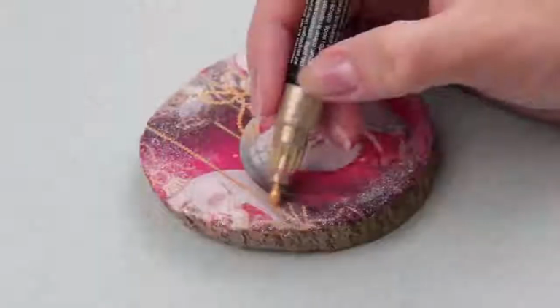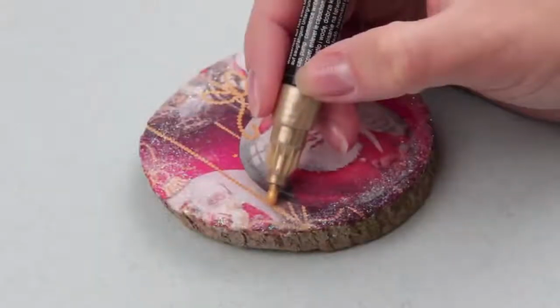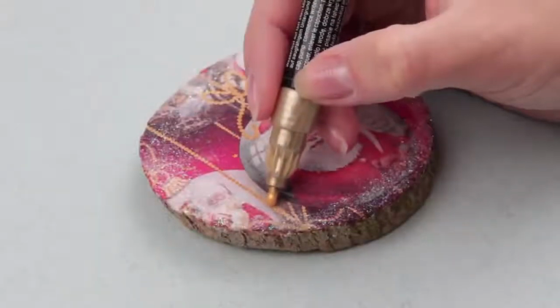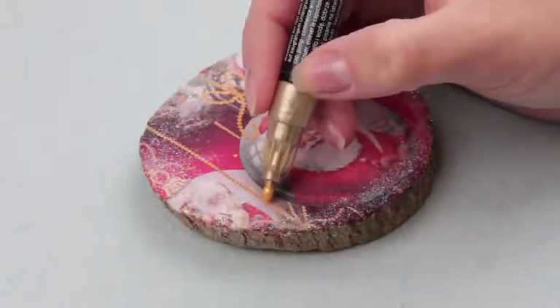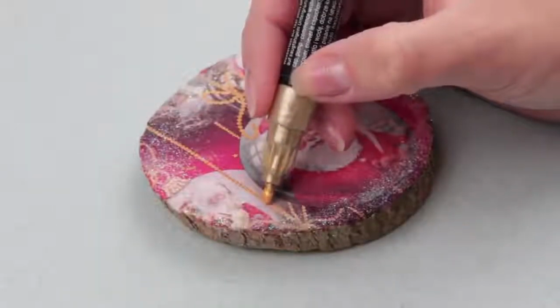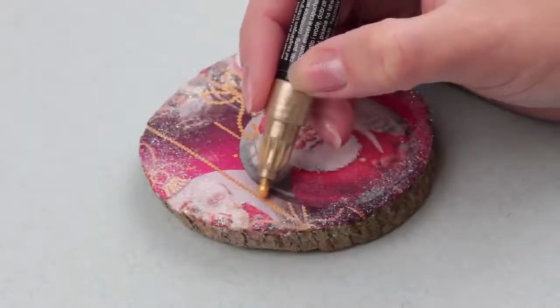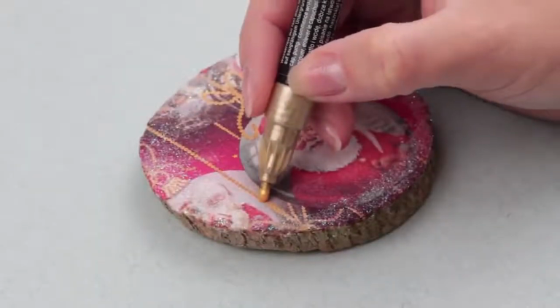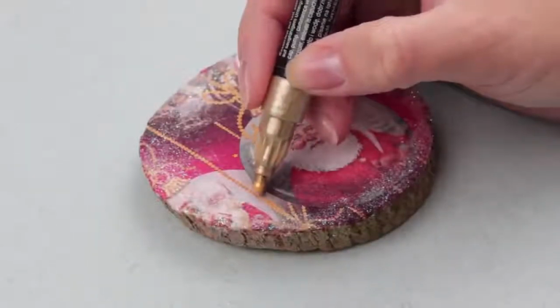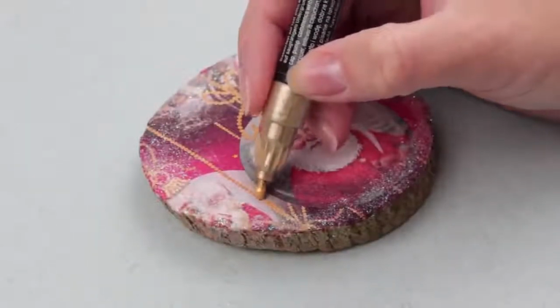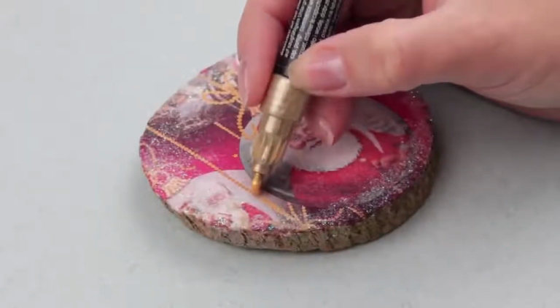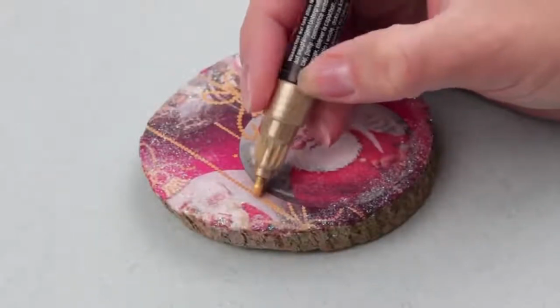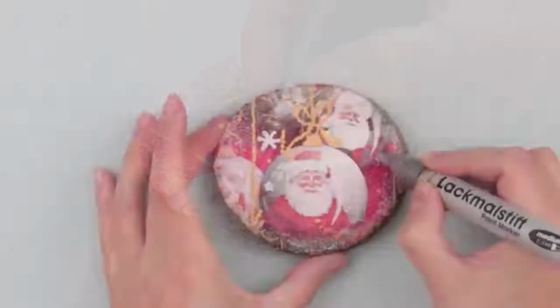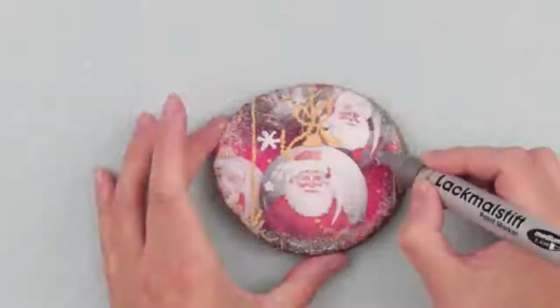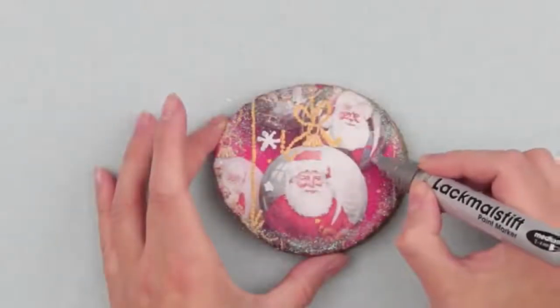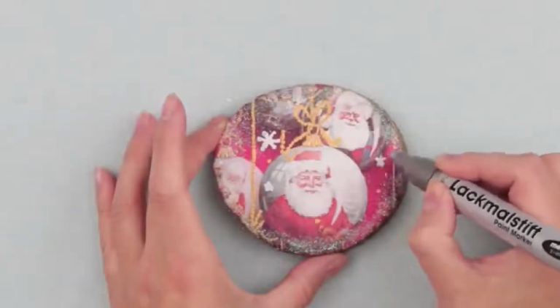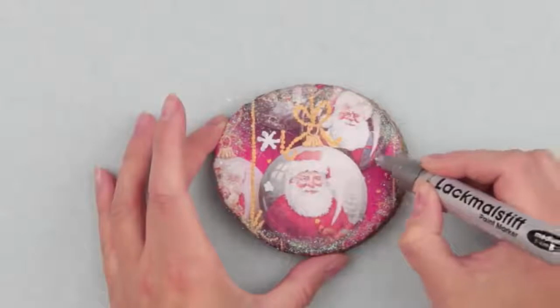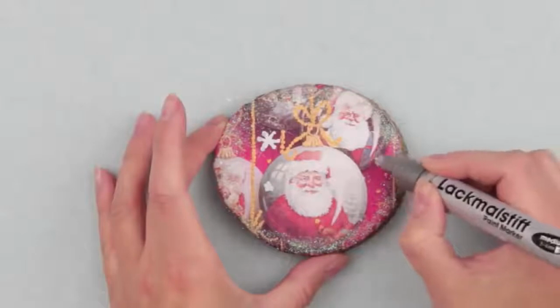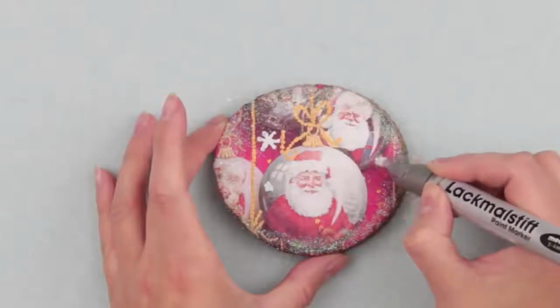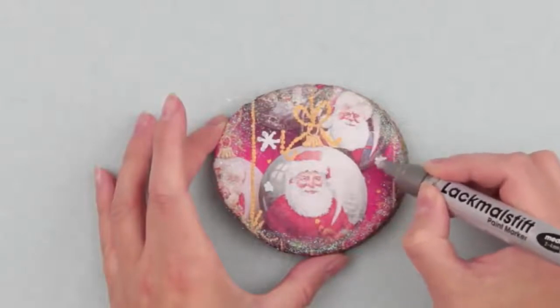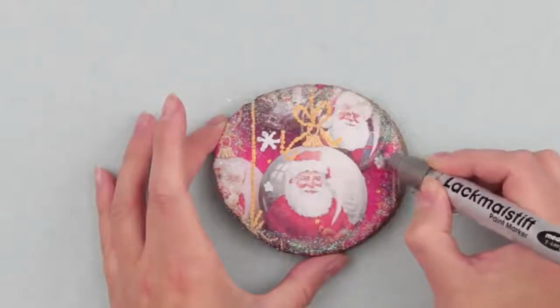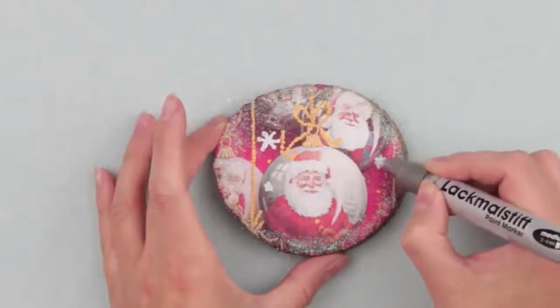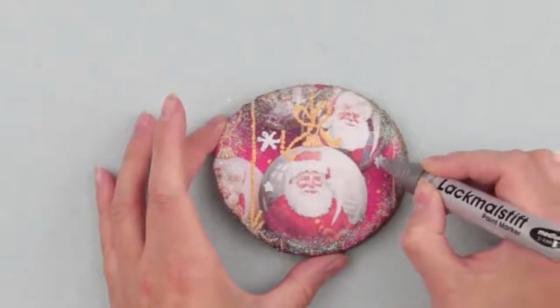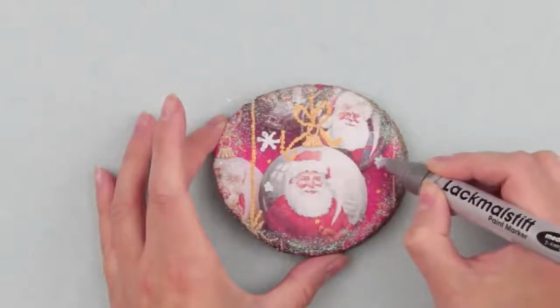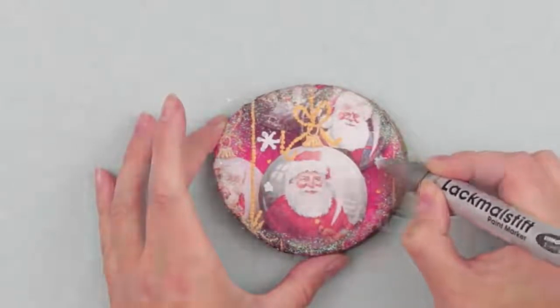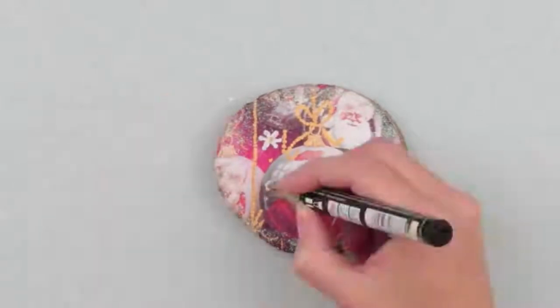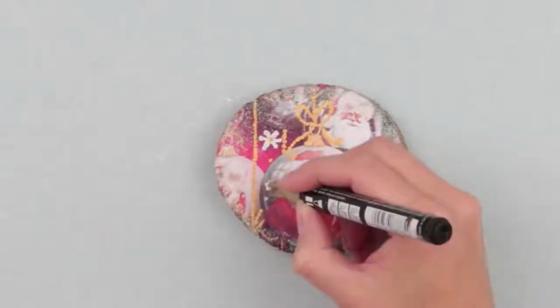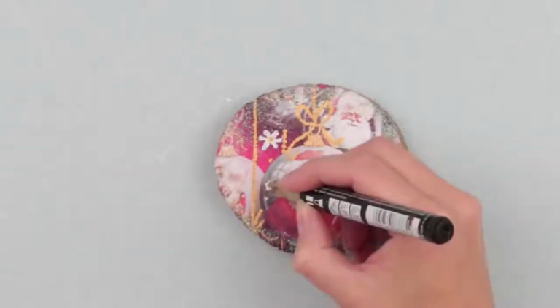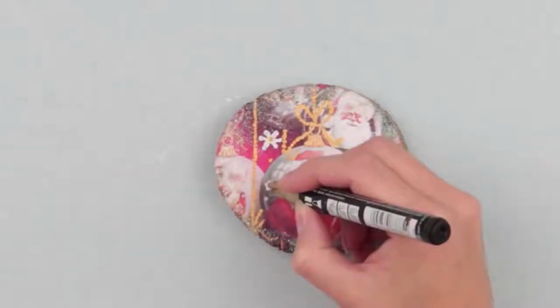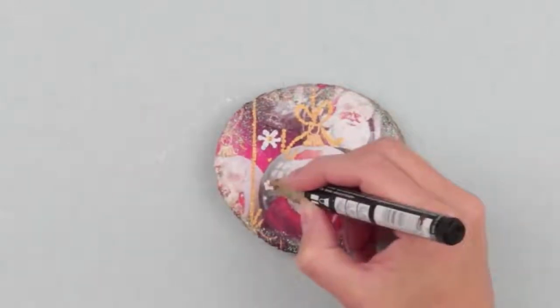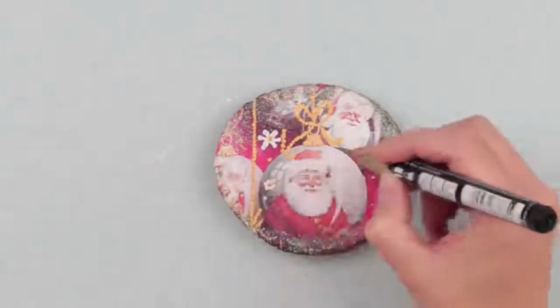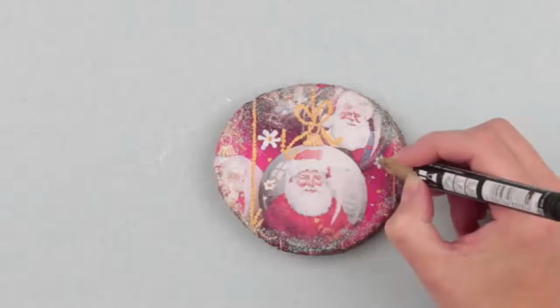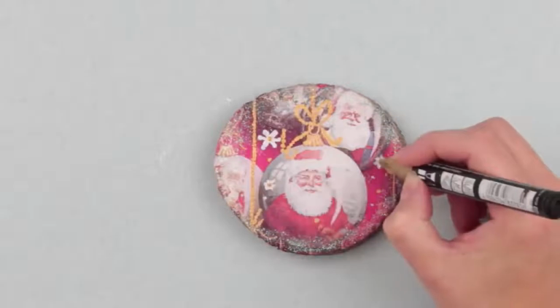Use a golden marker to define the details of the picture. Draw several snowflakes with a silver marker, then add finishing touches using the golden one.